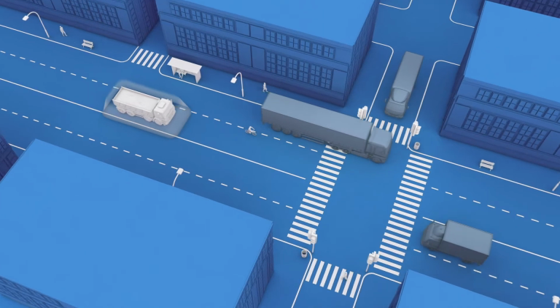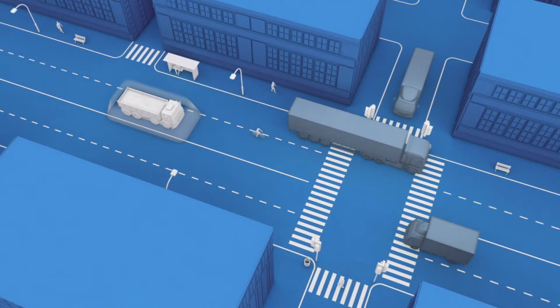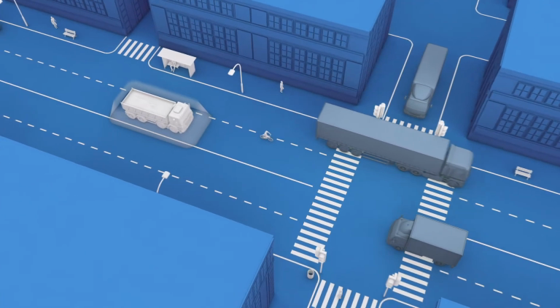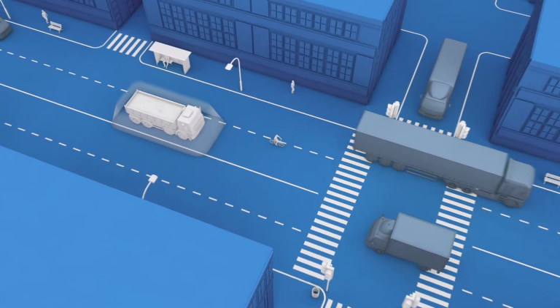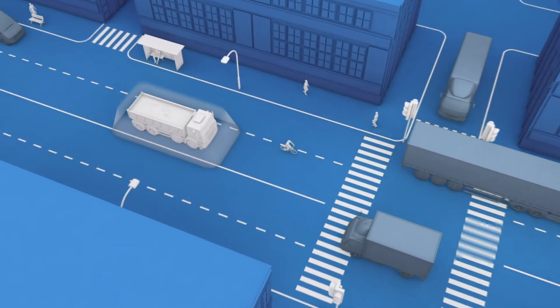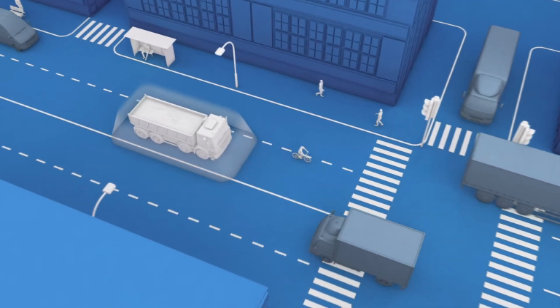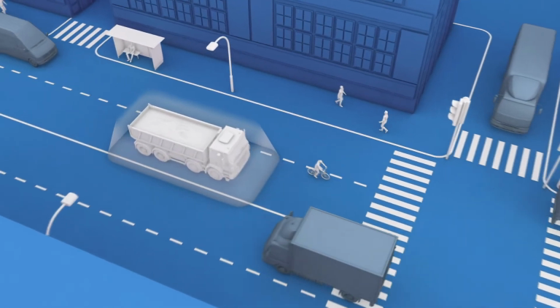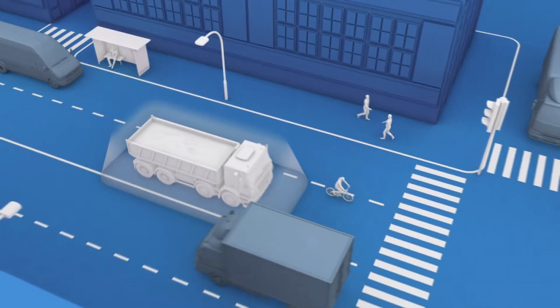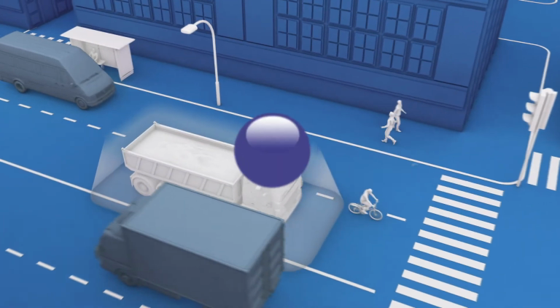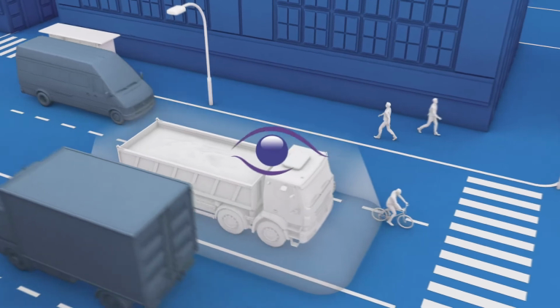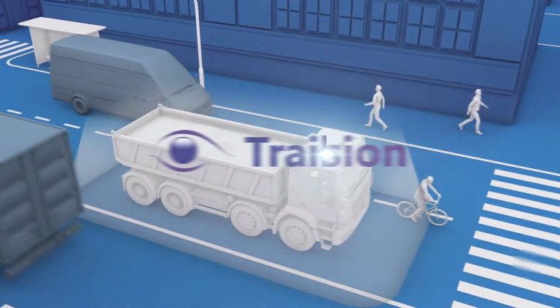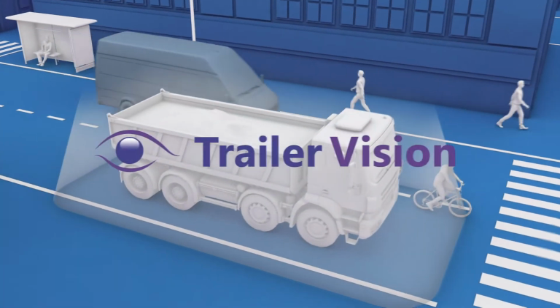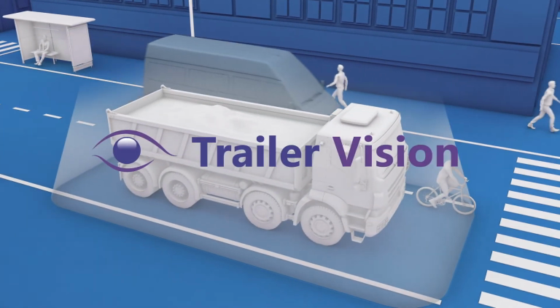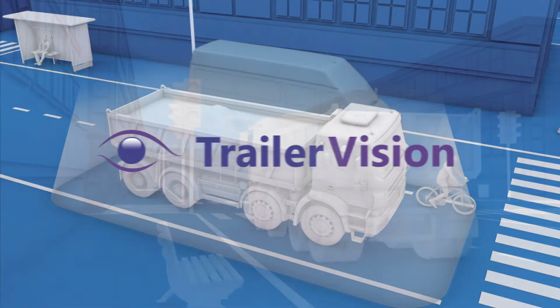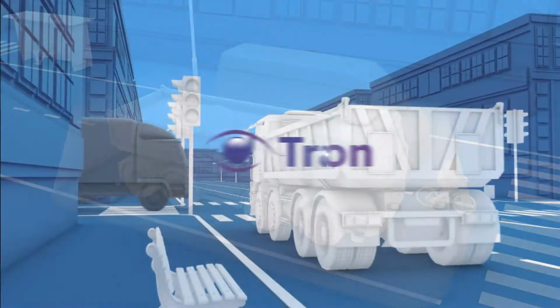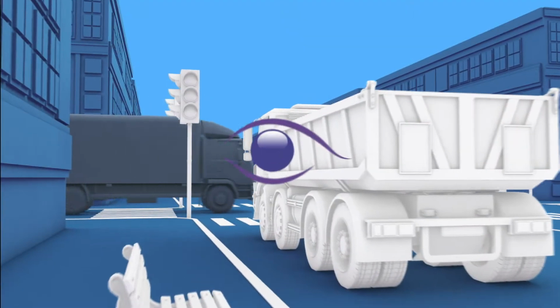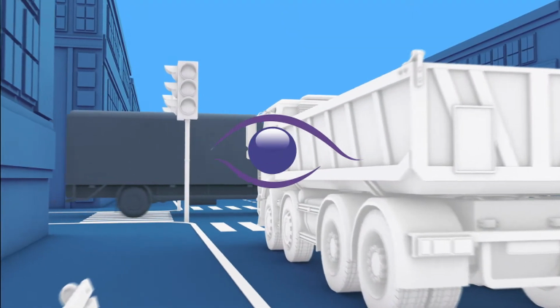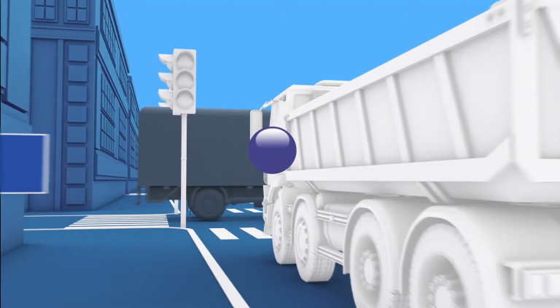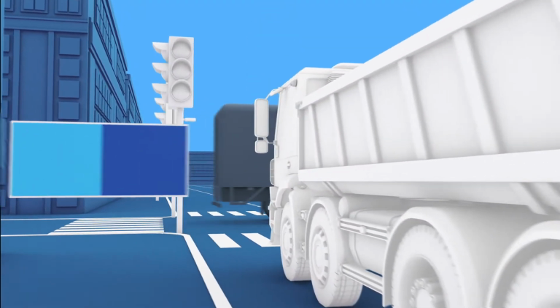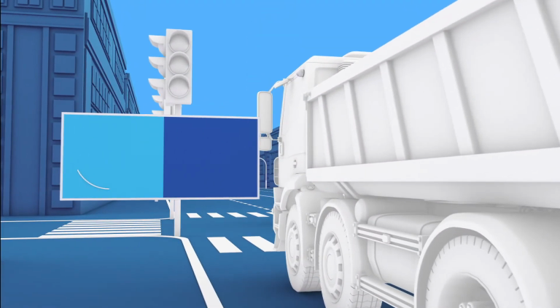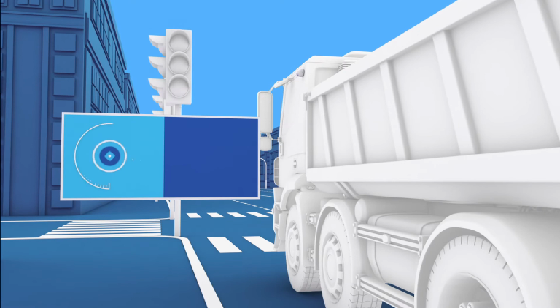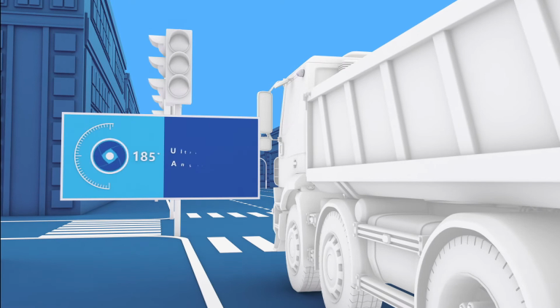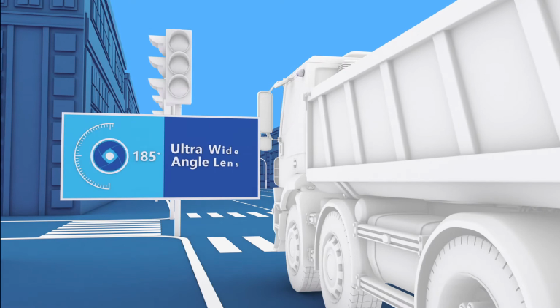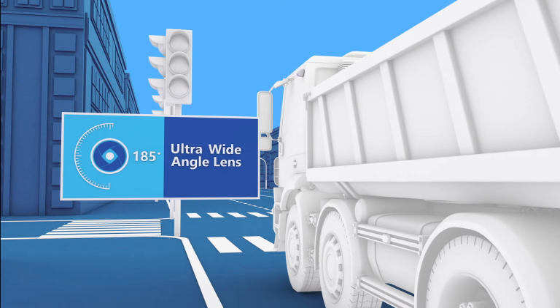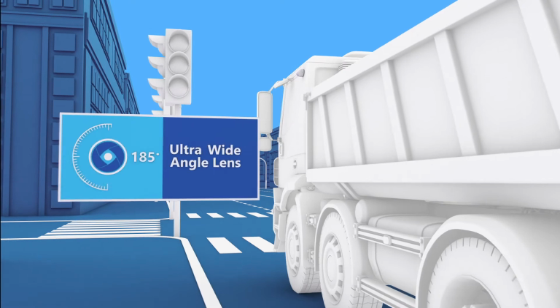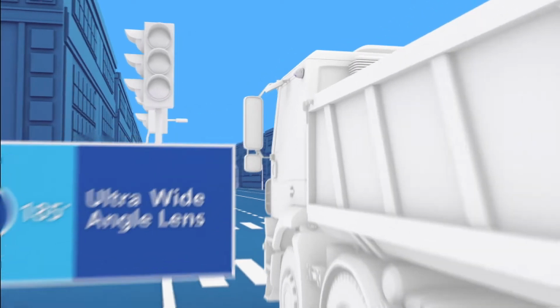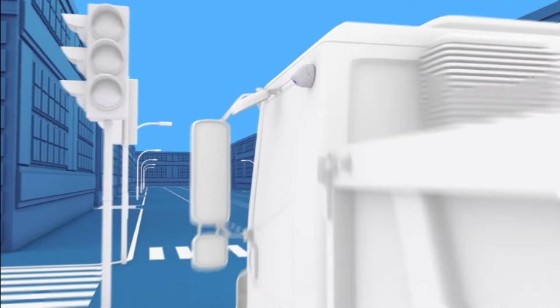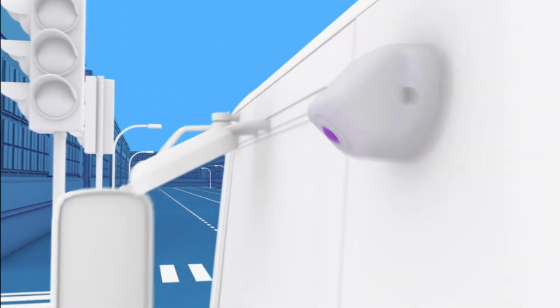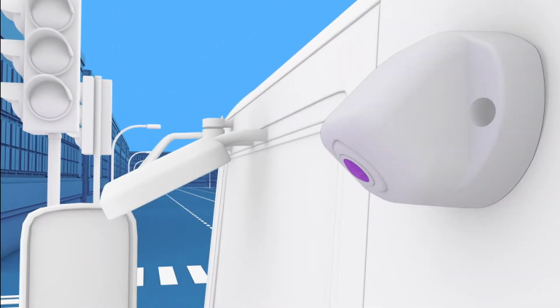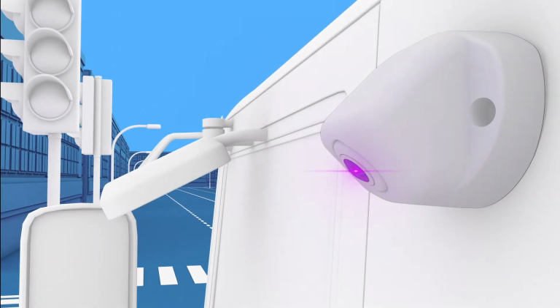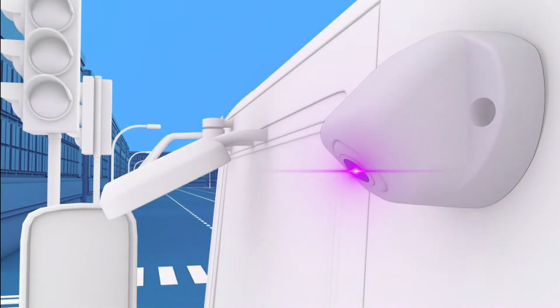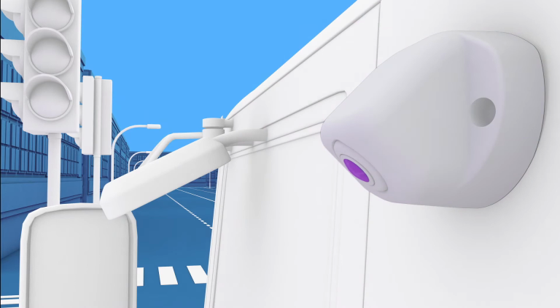Introducing the latest in state-of-the-art optical detection systems from TrailerVision. CycleSafe utilizes next-generation optical technology, combining vision and detection into a single smart camera.